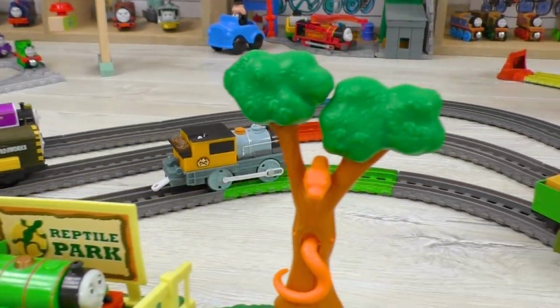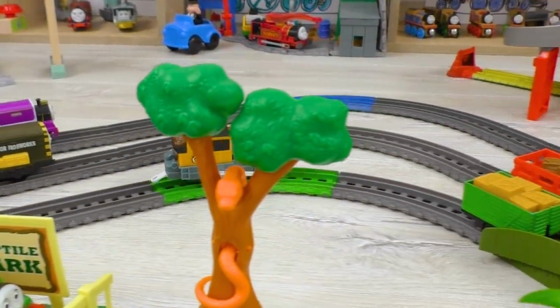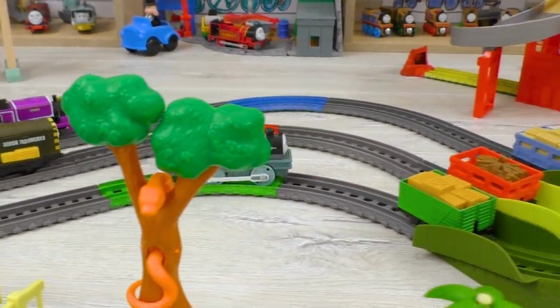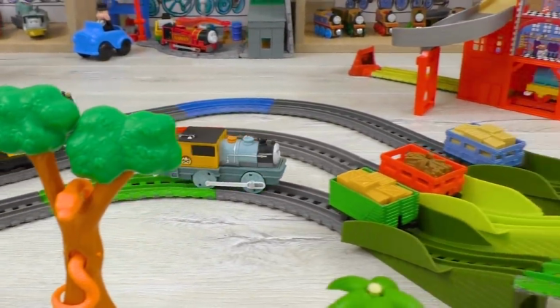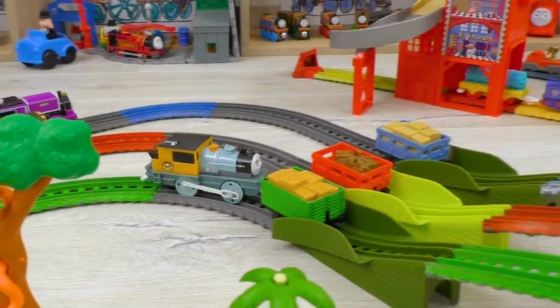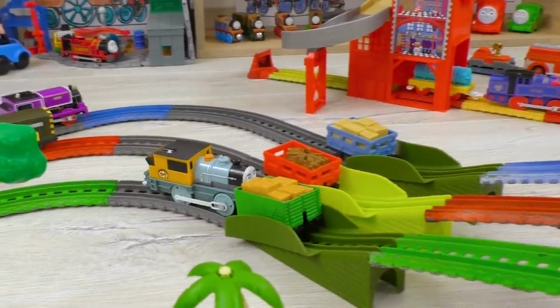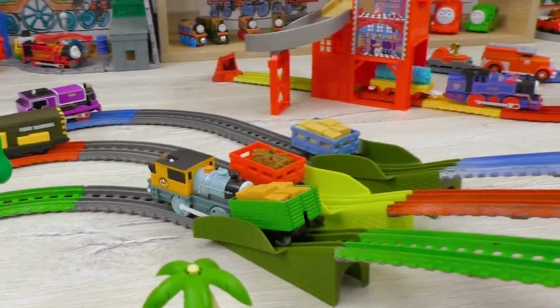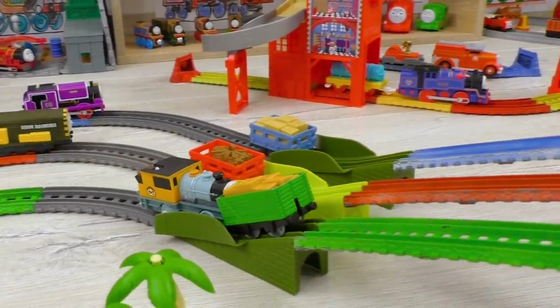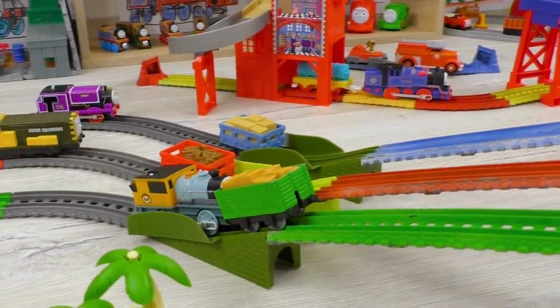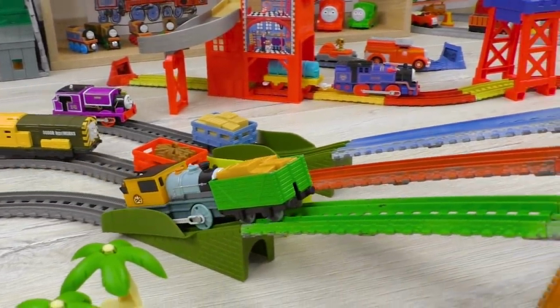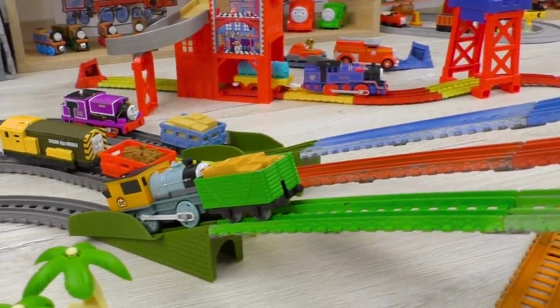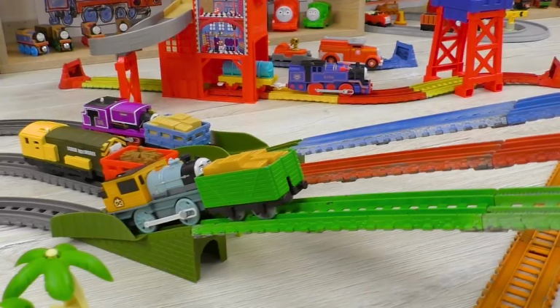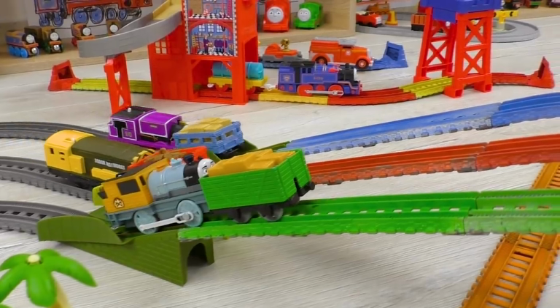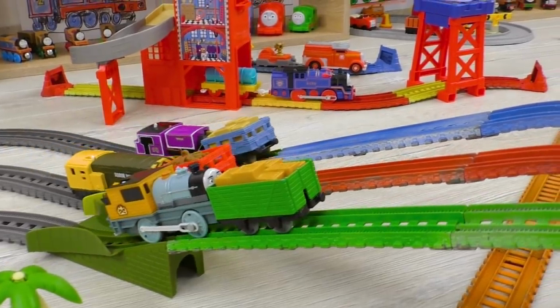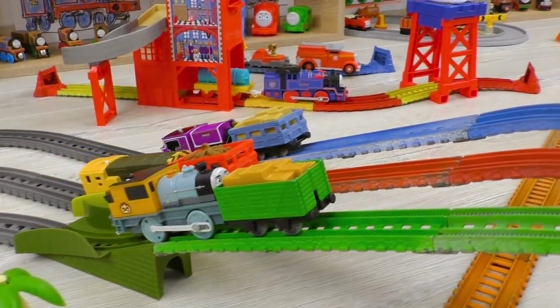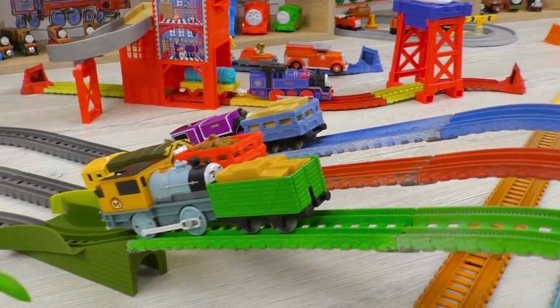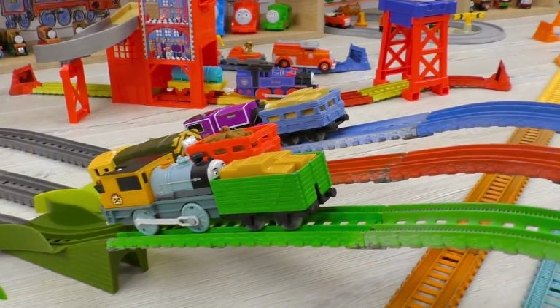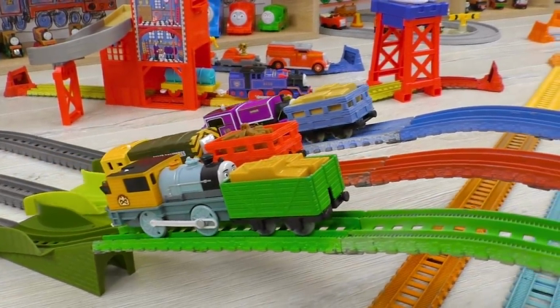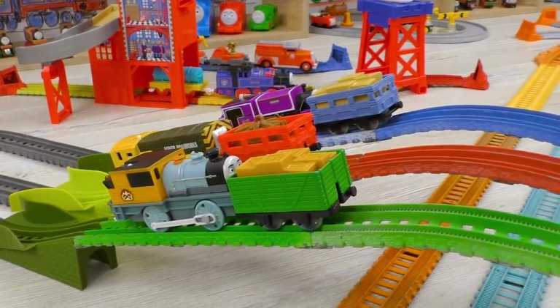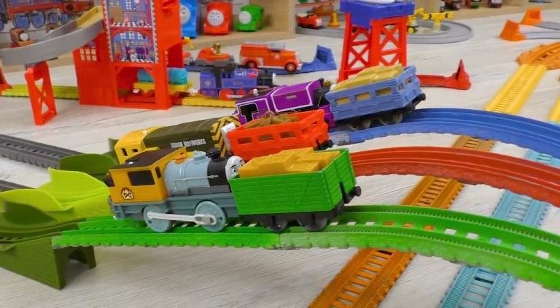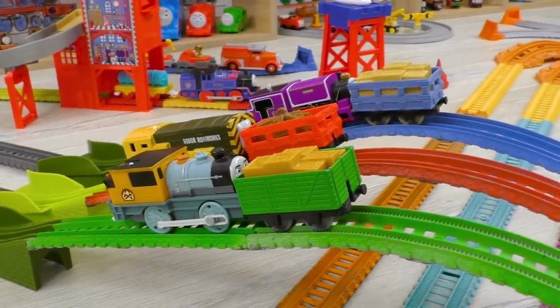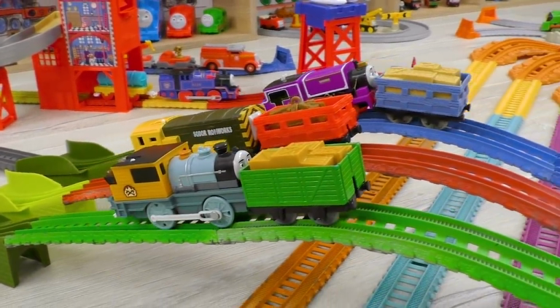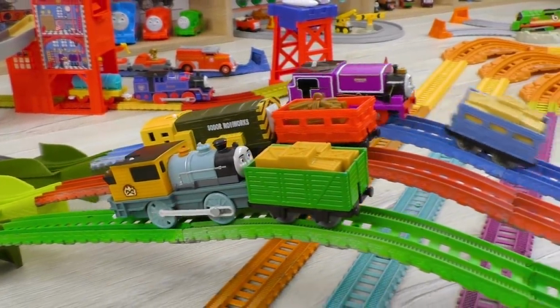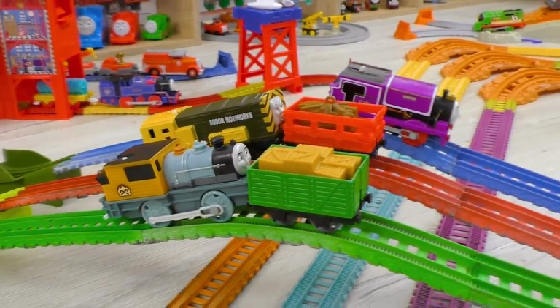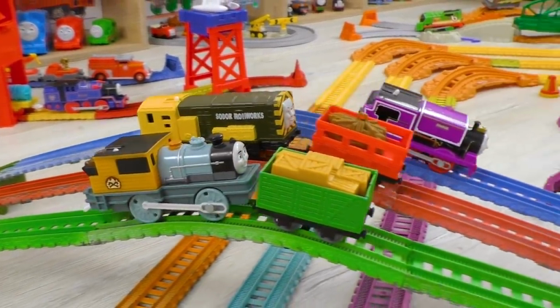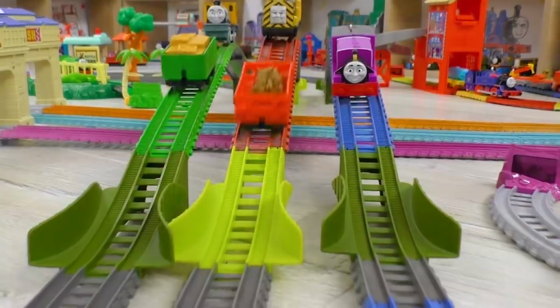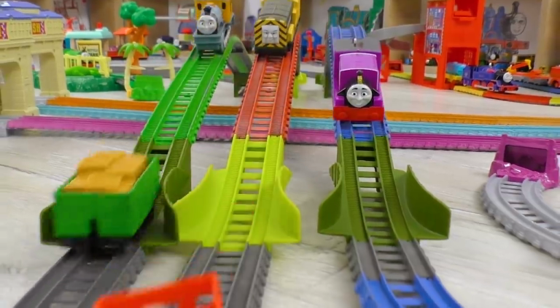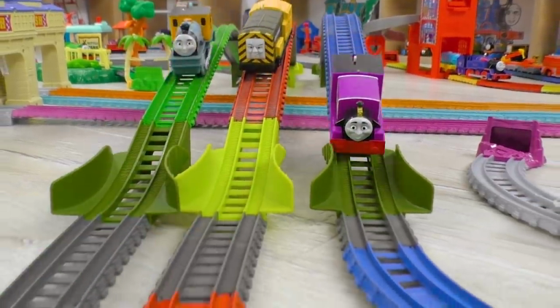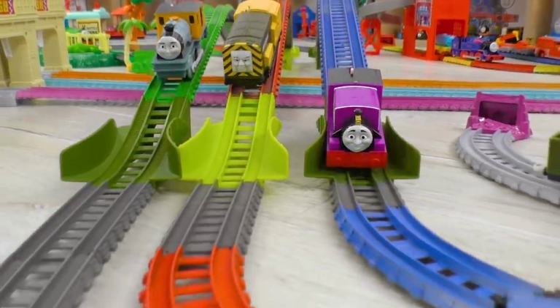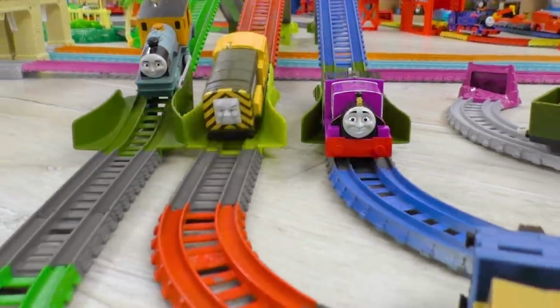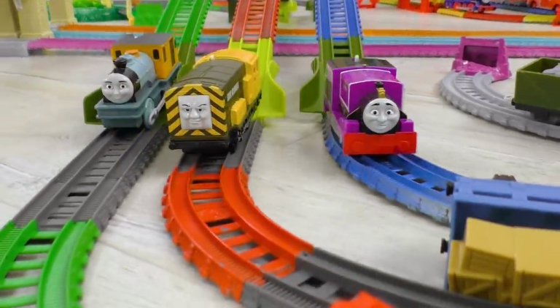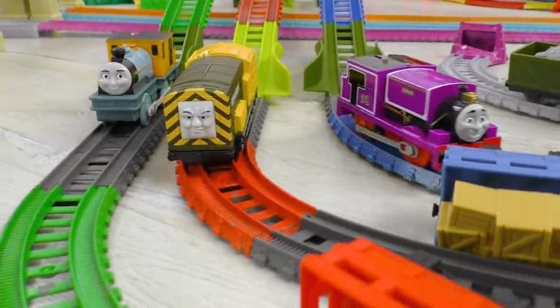Each contender is represented by the first letter in his name. Today we will find out which letters are the fastest ones.